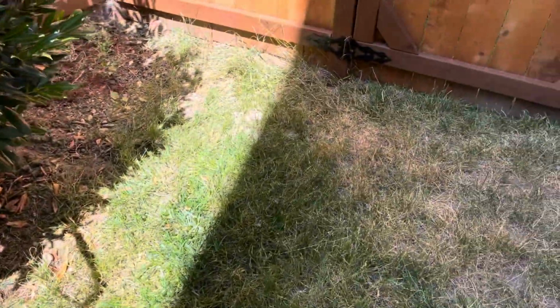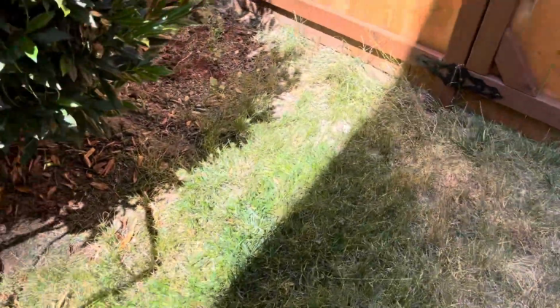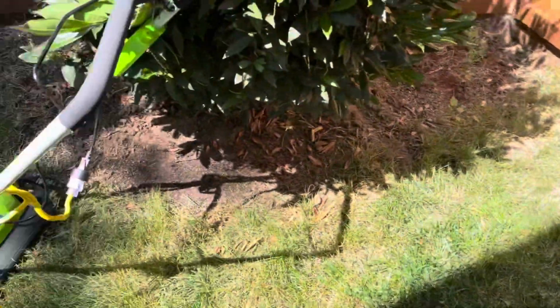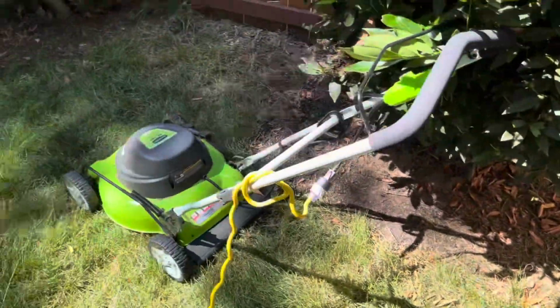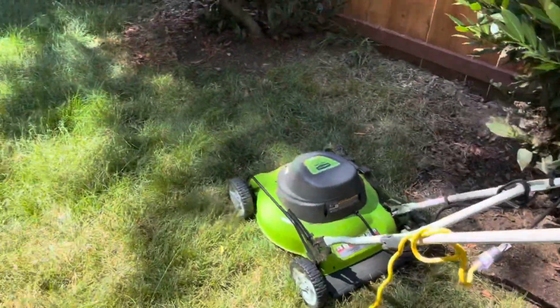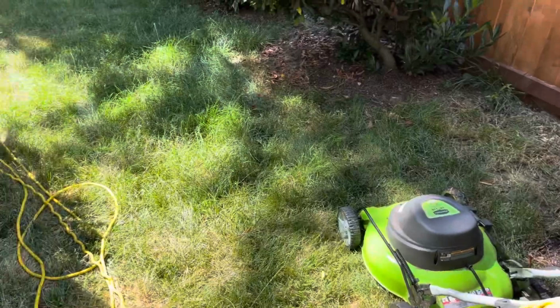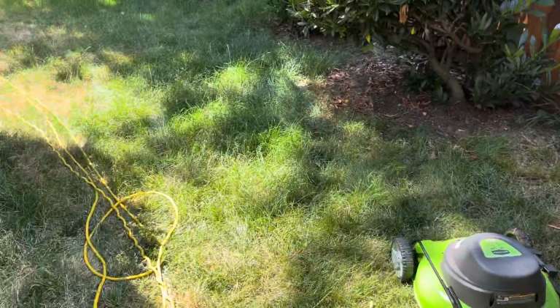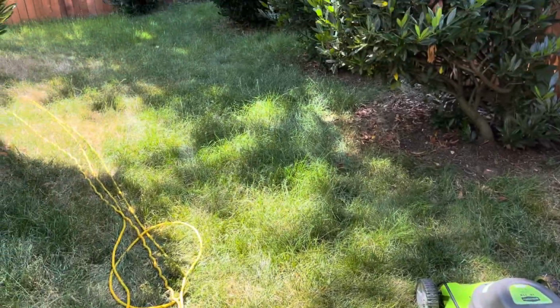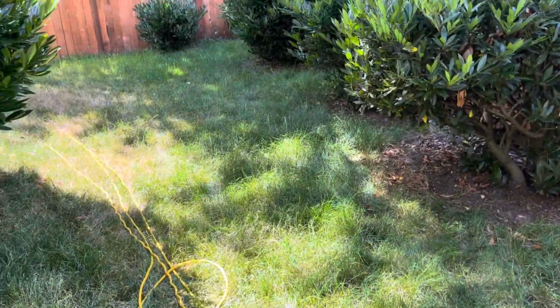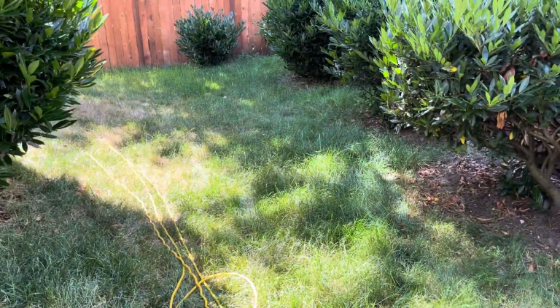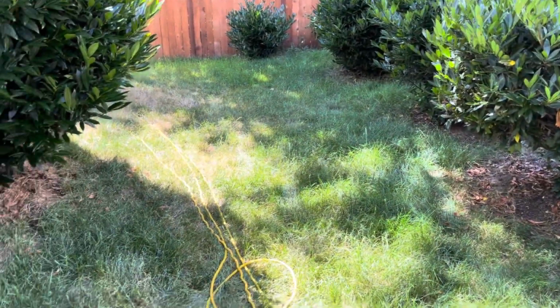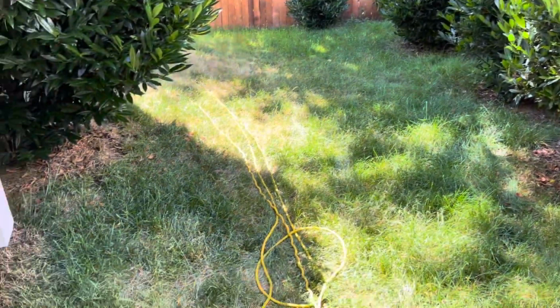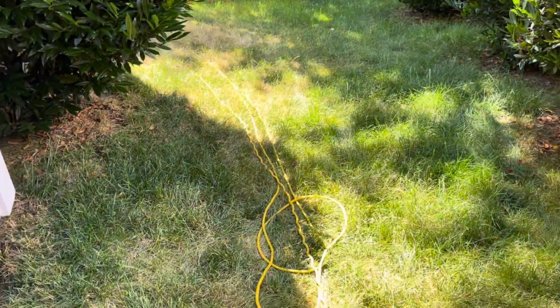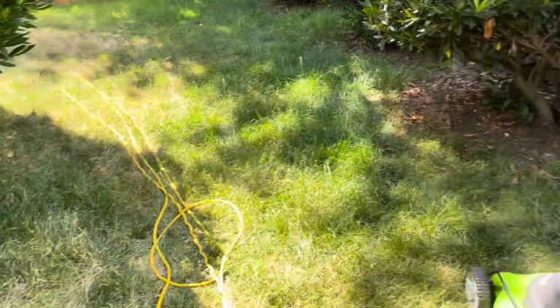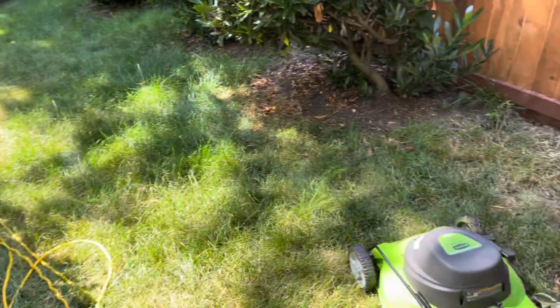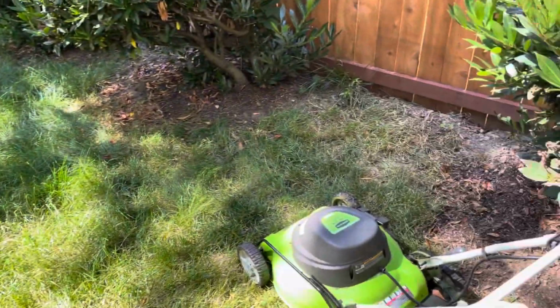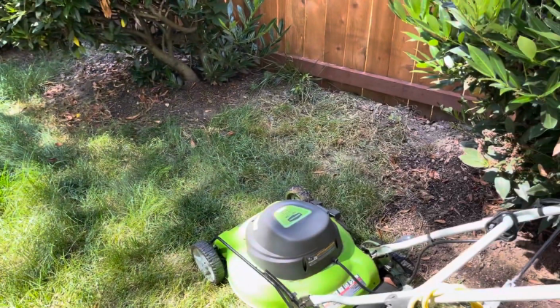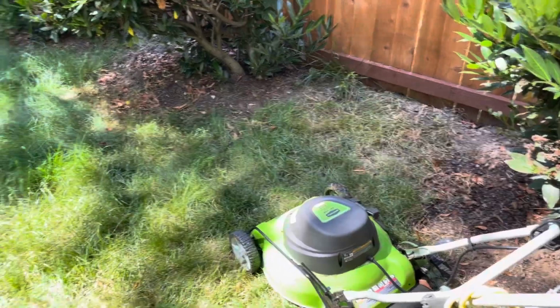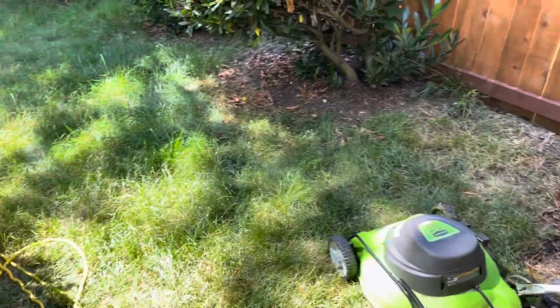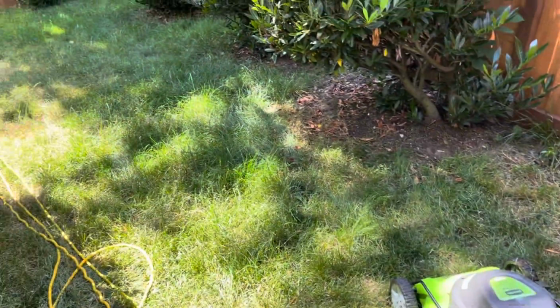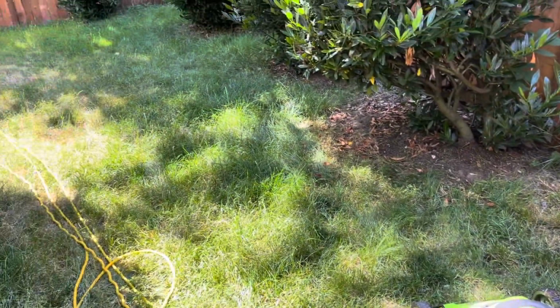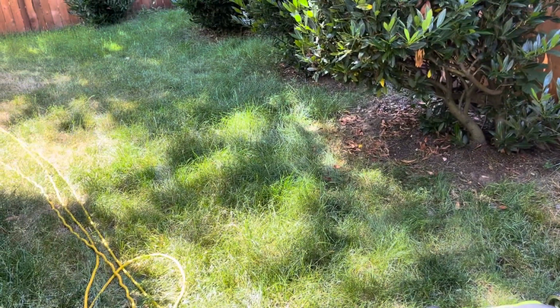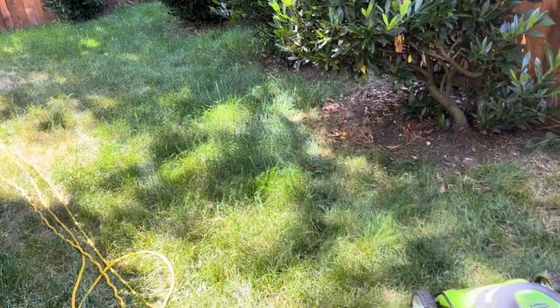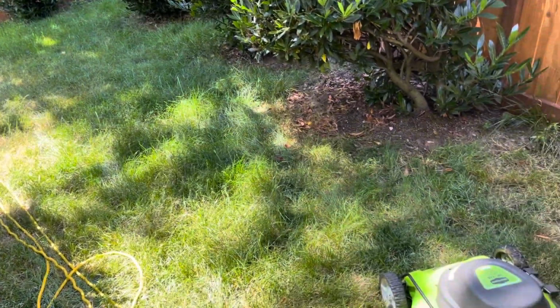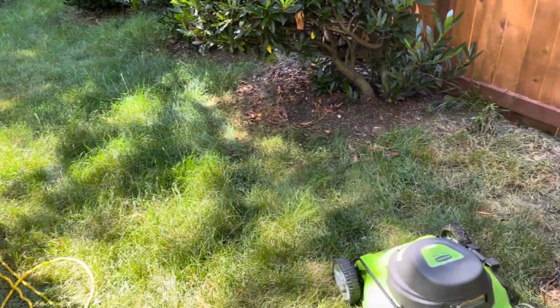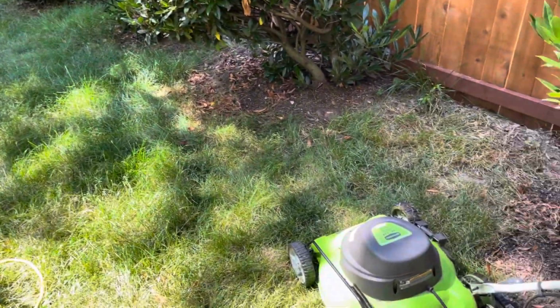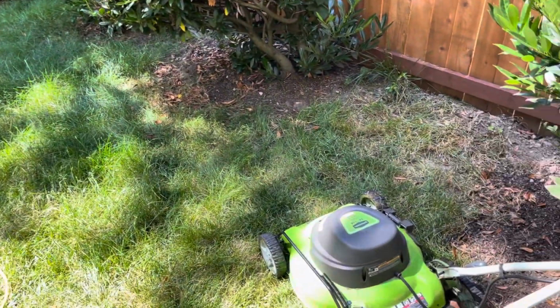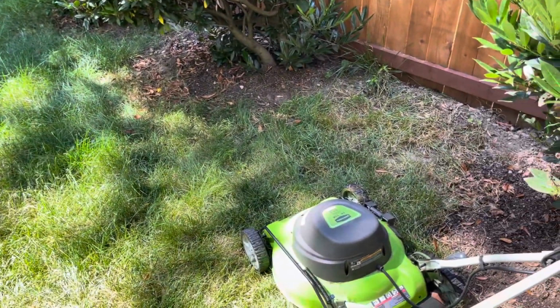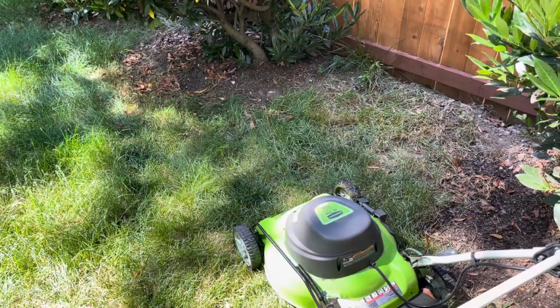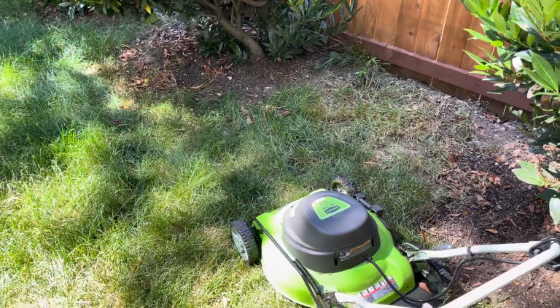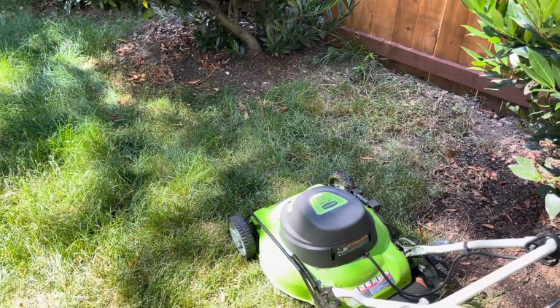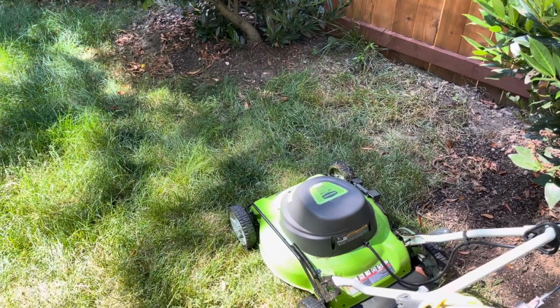Normally, I go through here with just a manual push mower and I'm able to get things done, but every now and then the grass grows when I go somewhere for a week and I want to trim it.